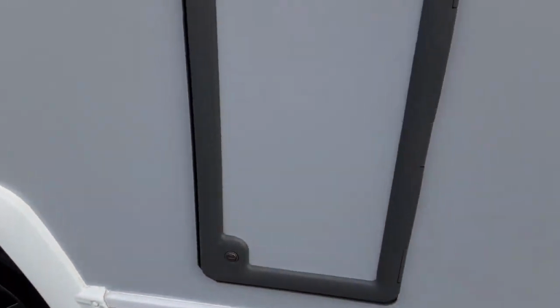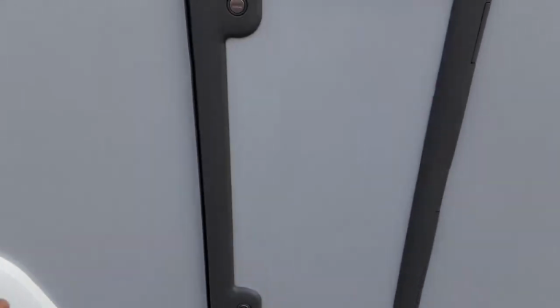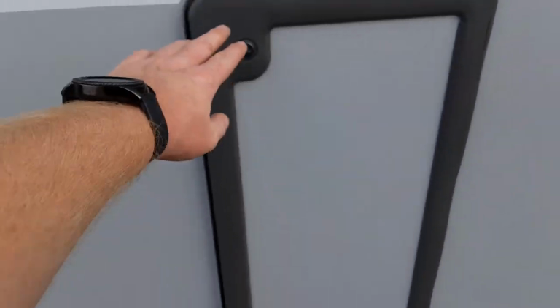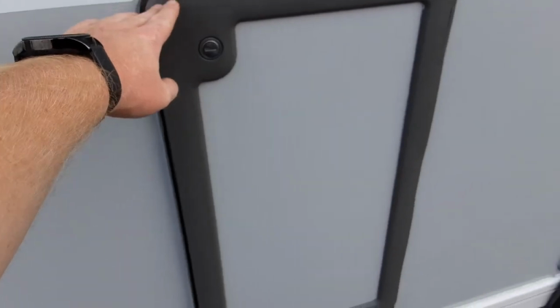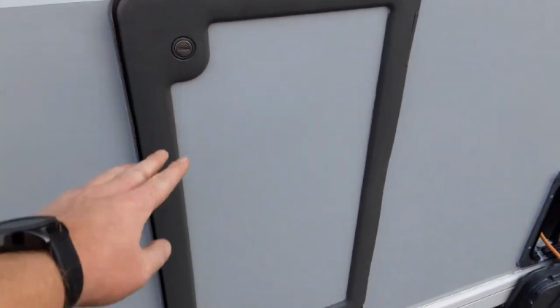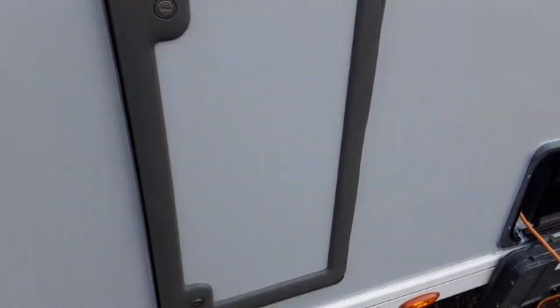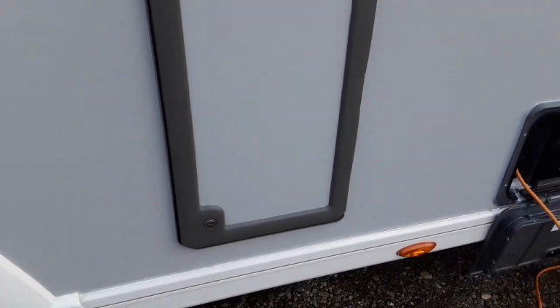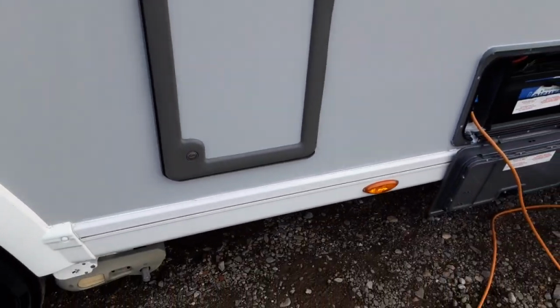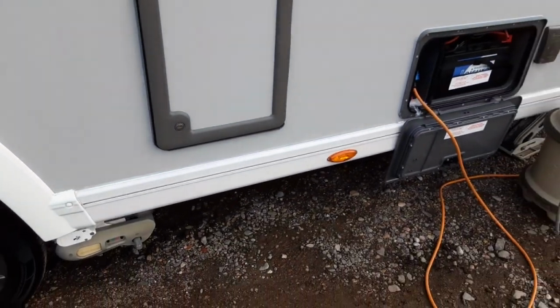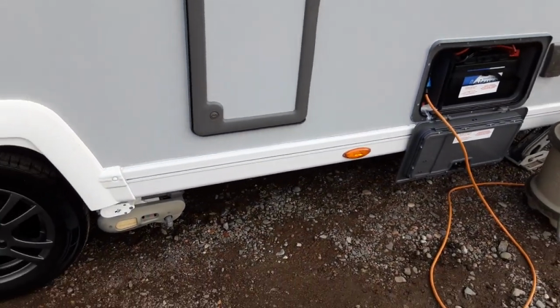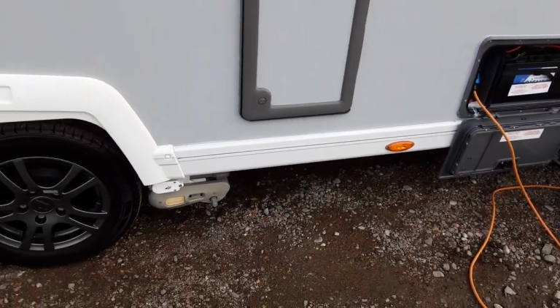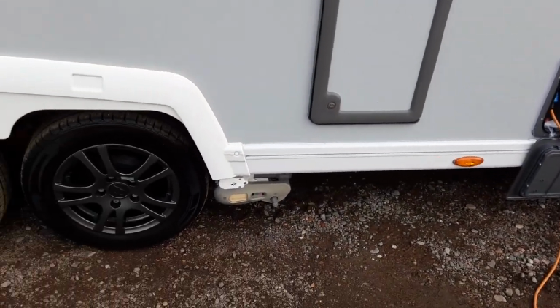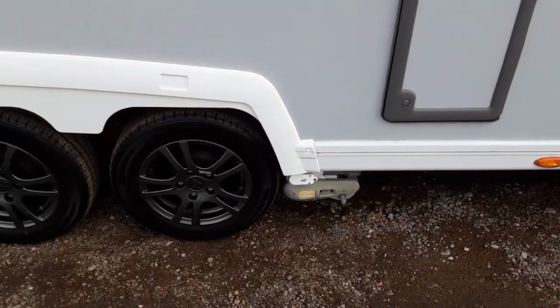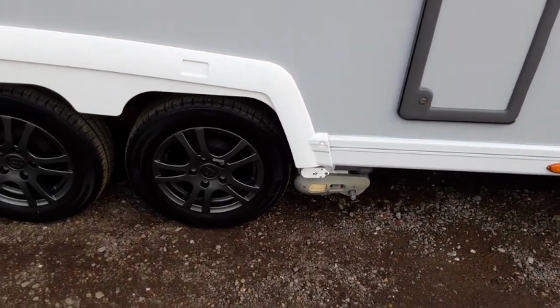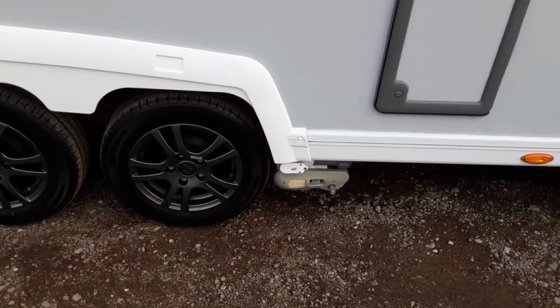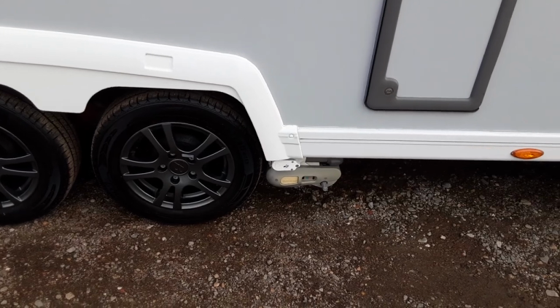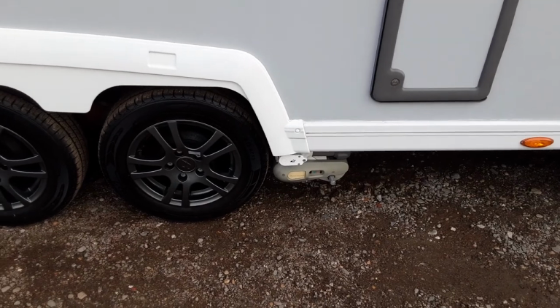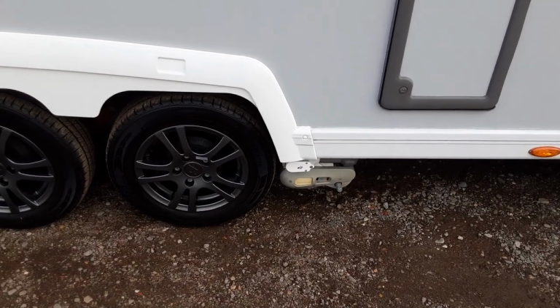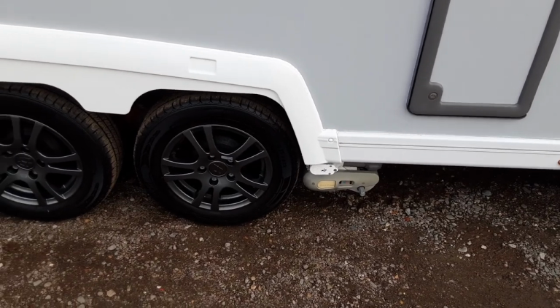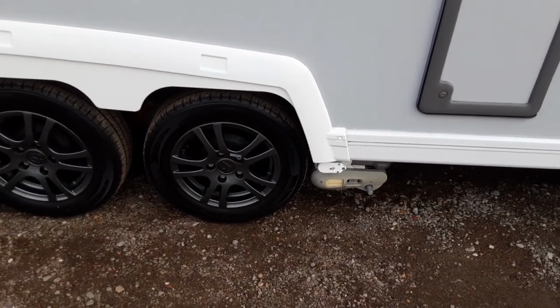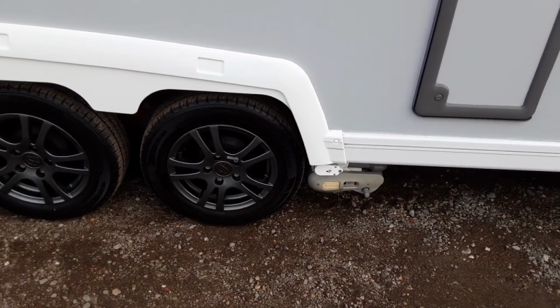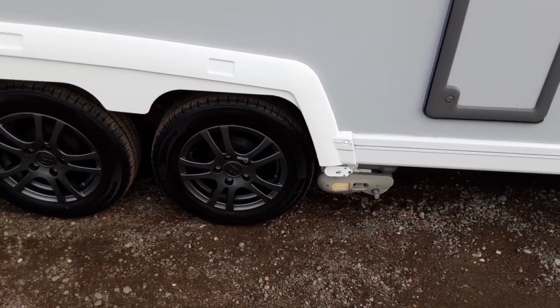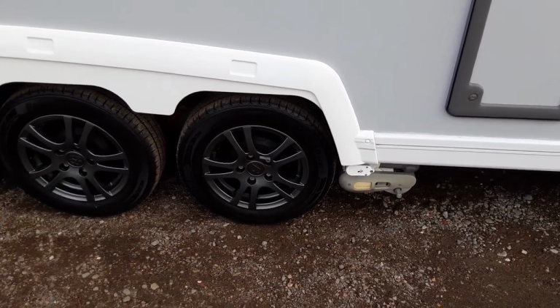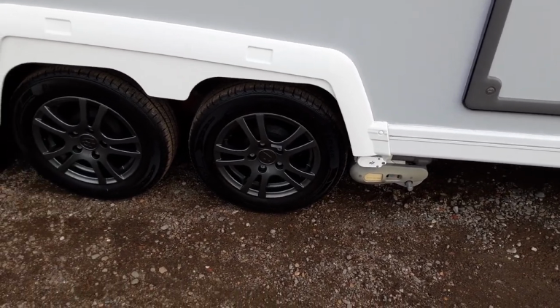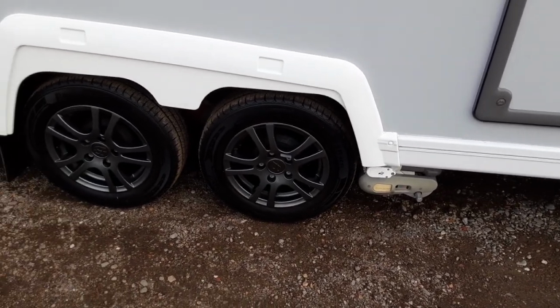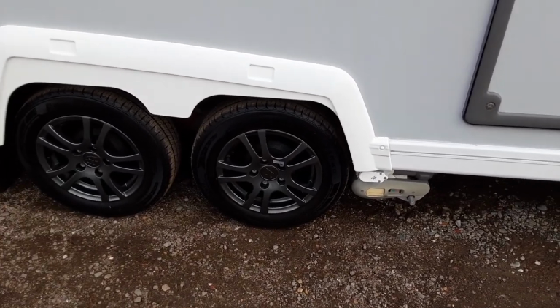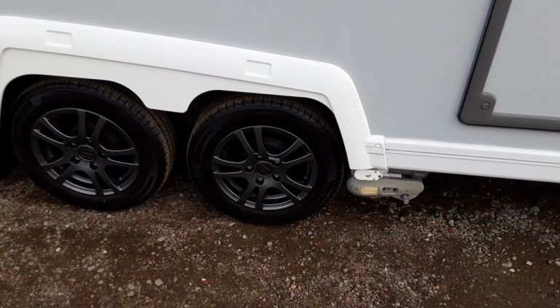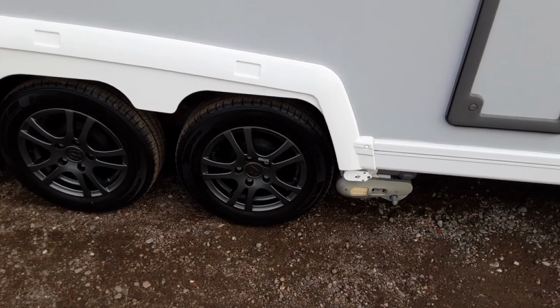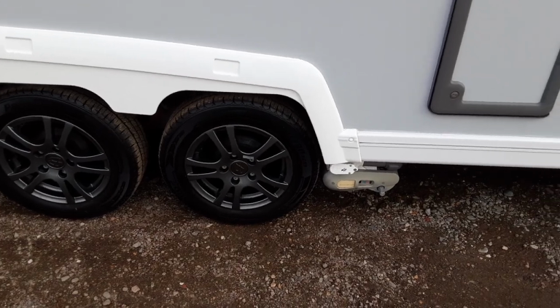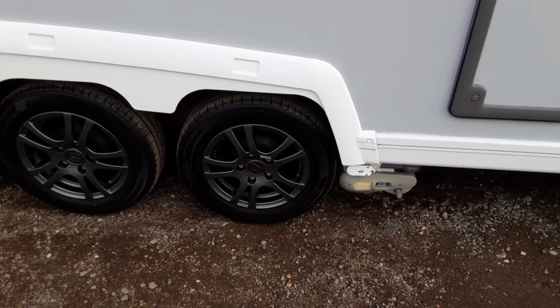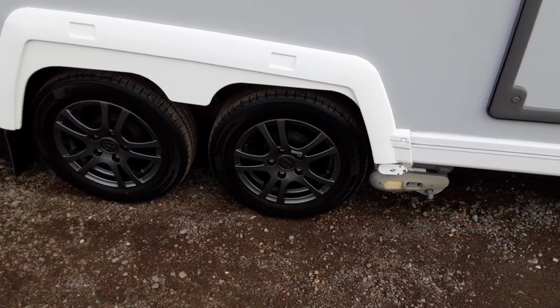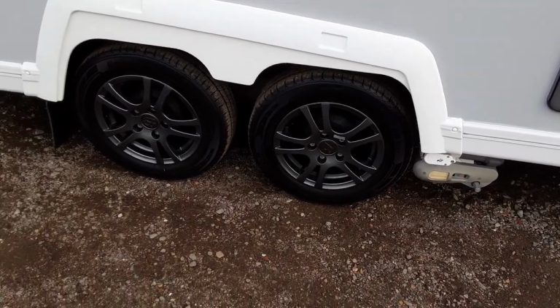The little locker on the outside is actually a storage locker, so you can open it up and put bits and pieces in there should you need to. The motor mover we'll take you through here on site, and we'll also torque the wheel nuts to the correct manufacturer setting, so you can see they have been done here as well.